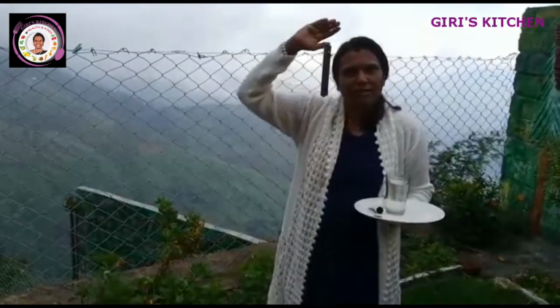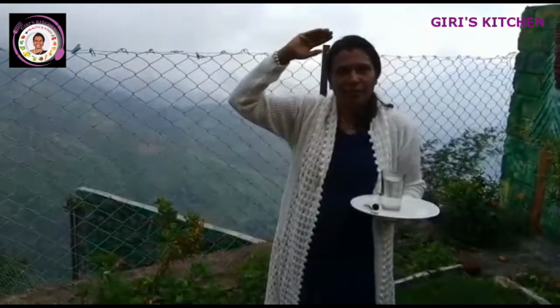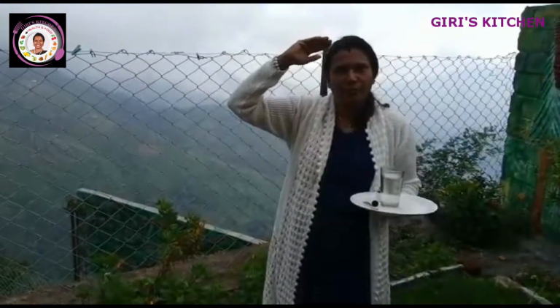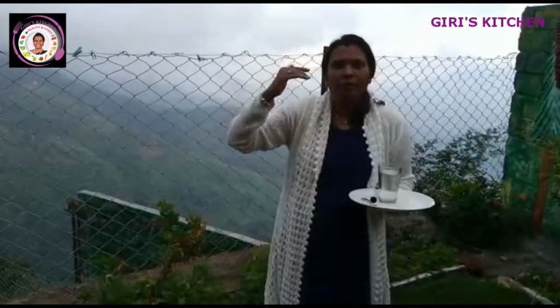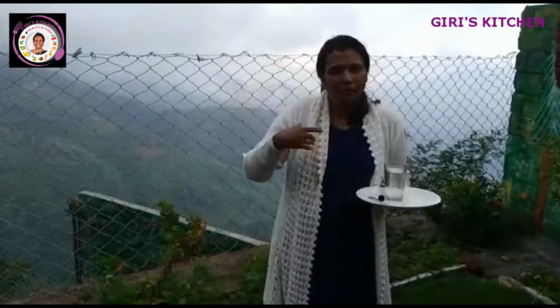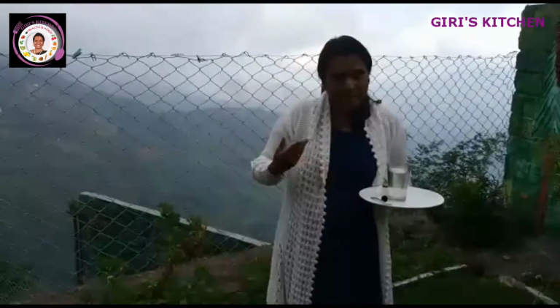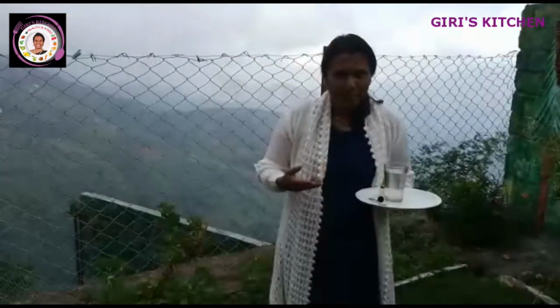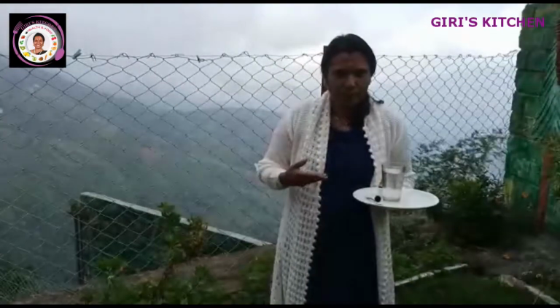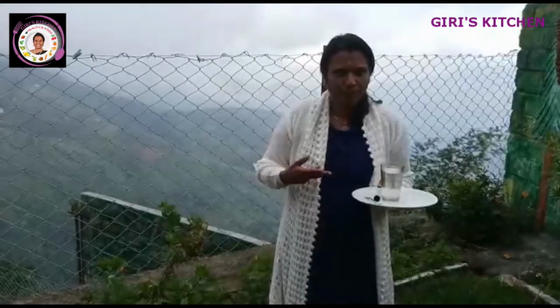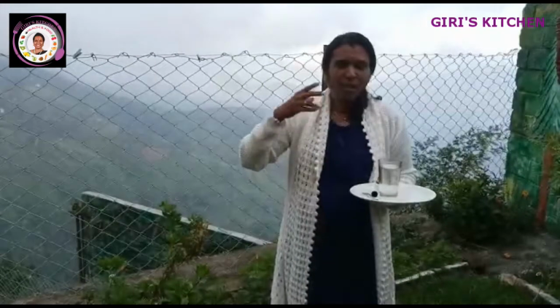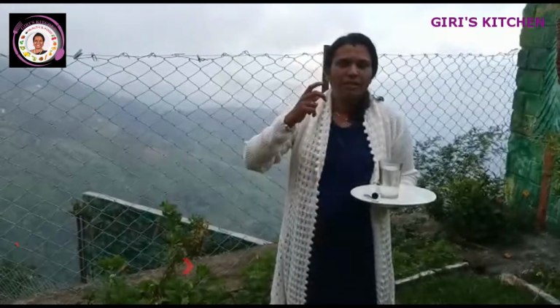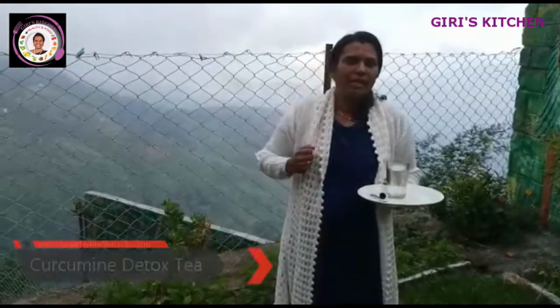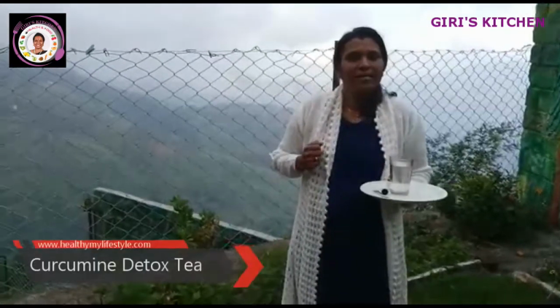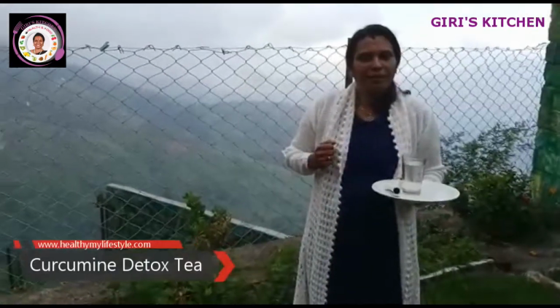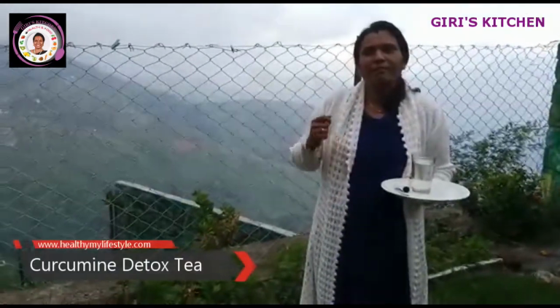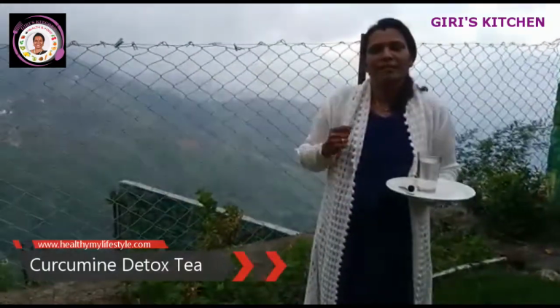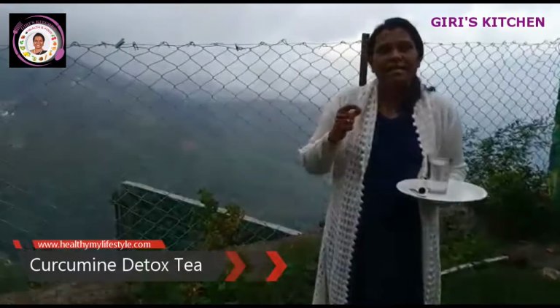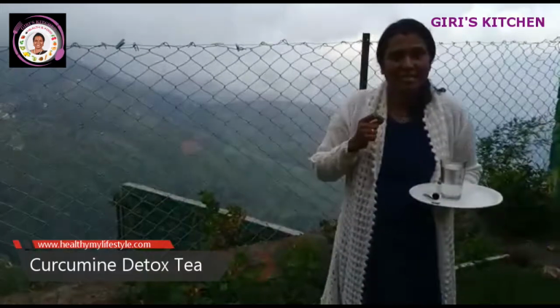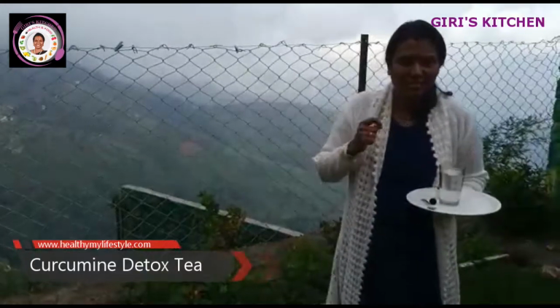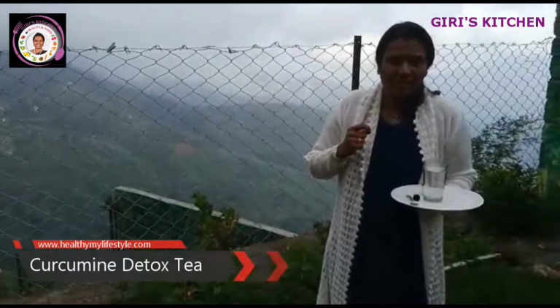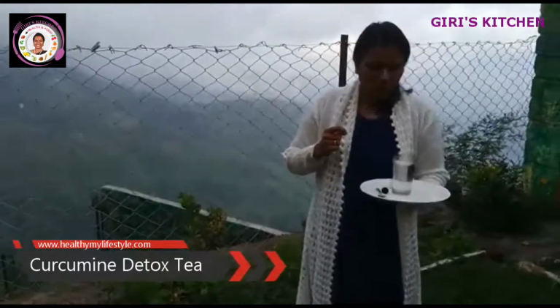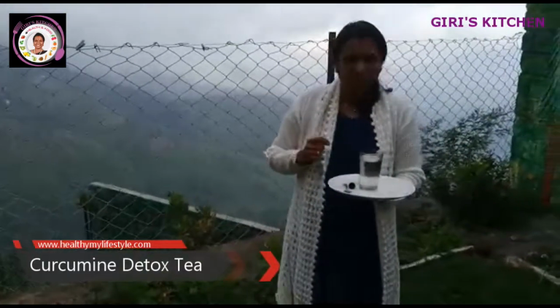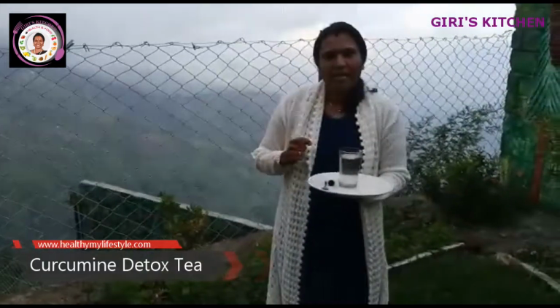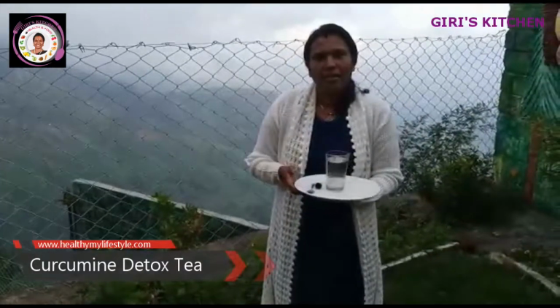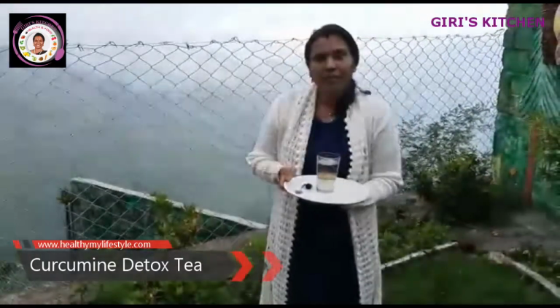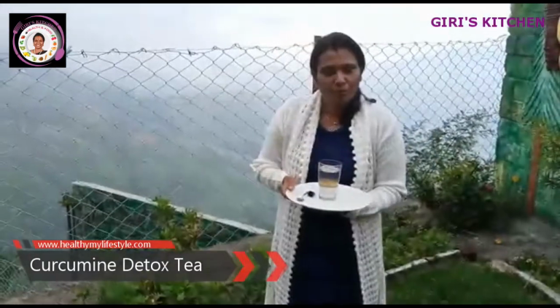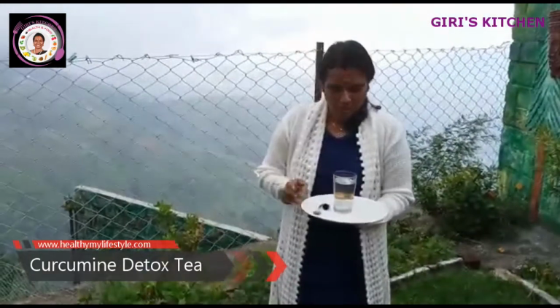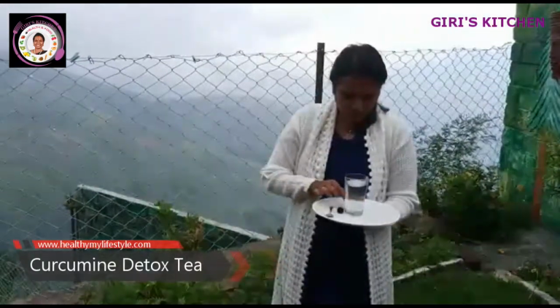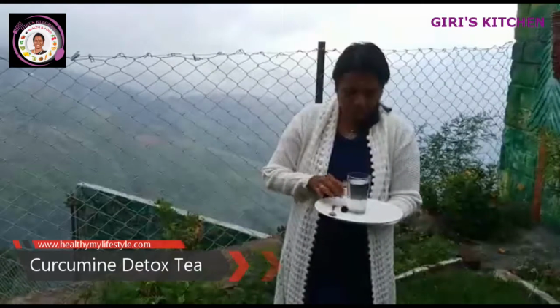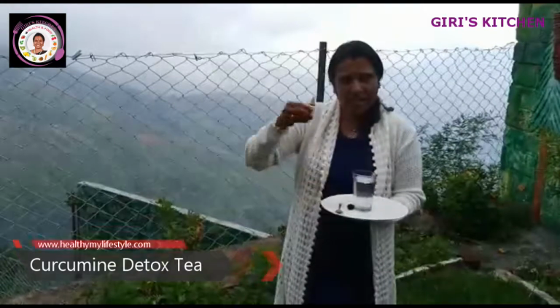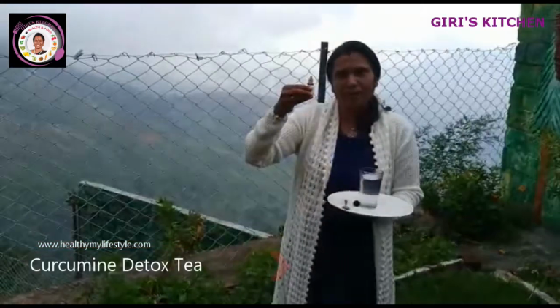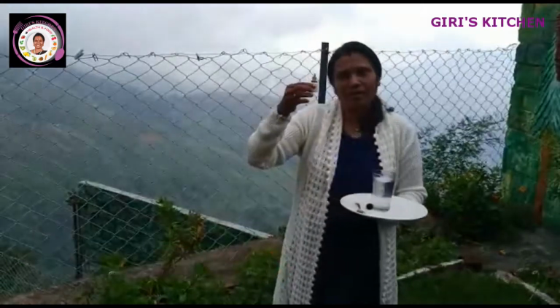The nutrients in curcumin are very beneficial. You don't have to worry about it — you don't have to depend on medicines. It is especially known for cancer resistance and it is an immune booster.